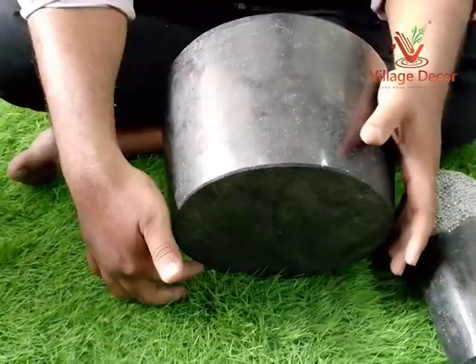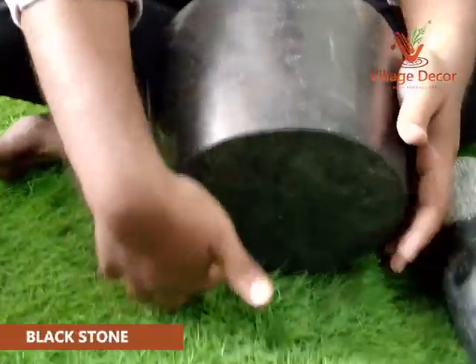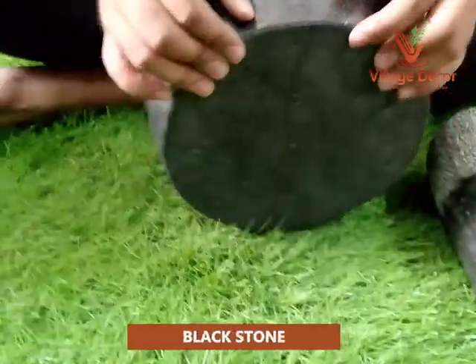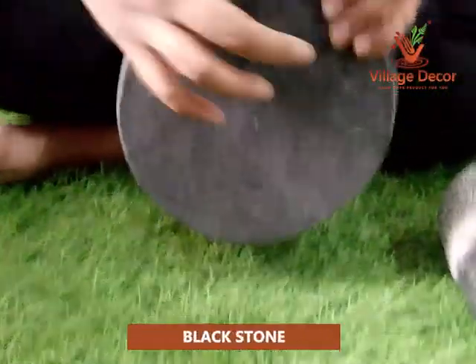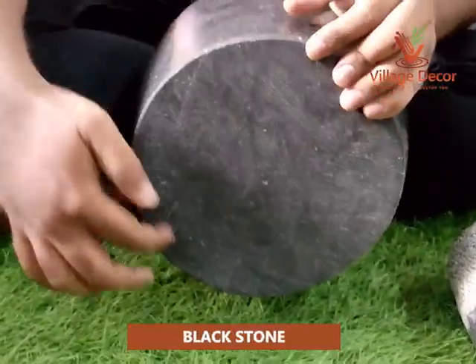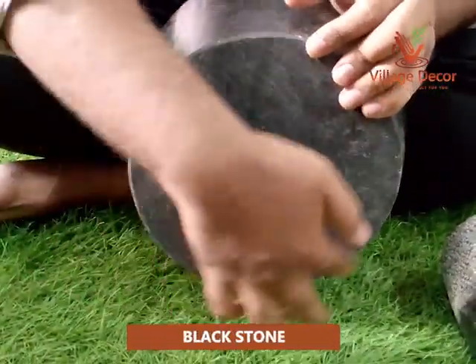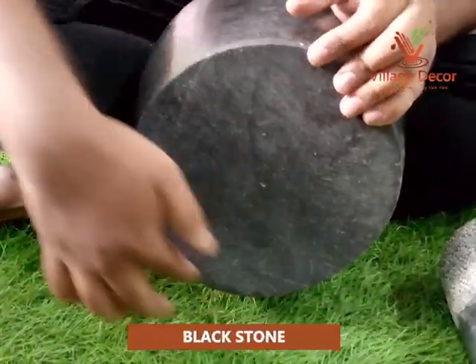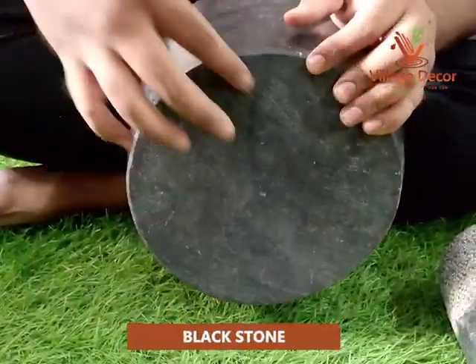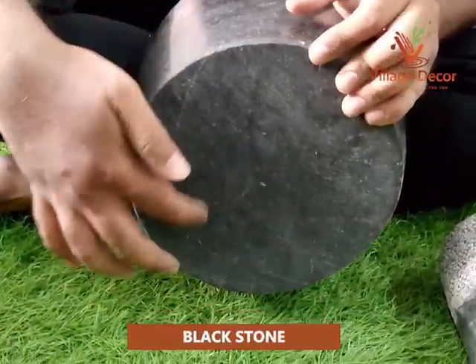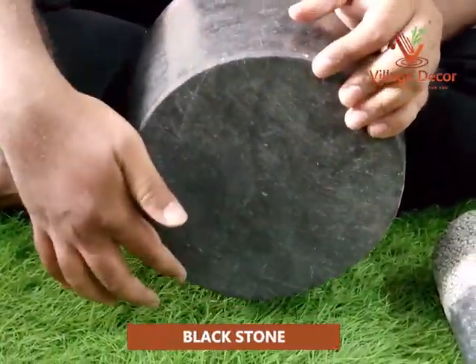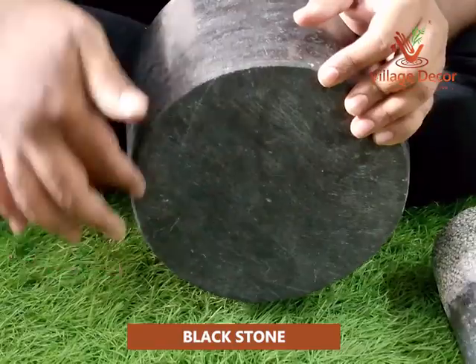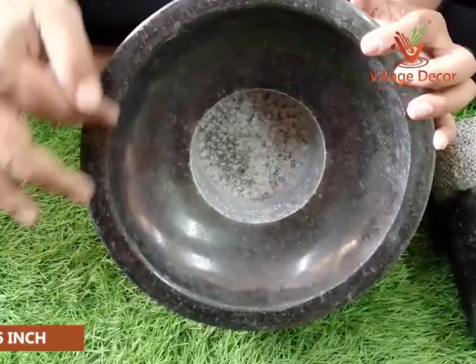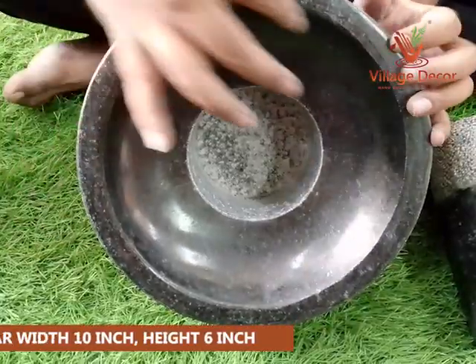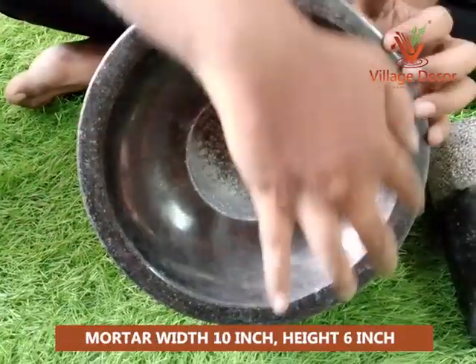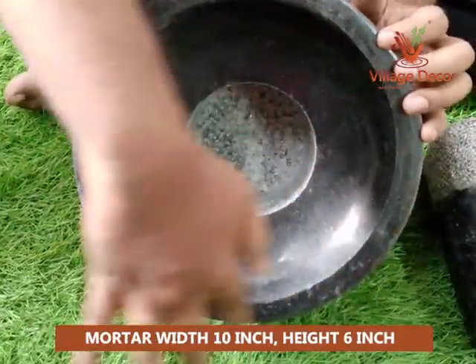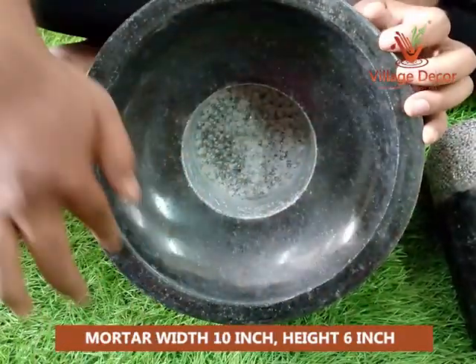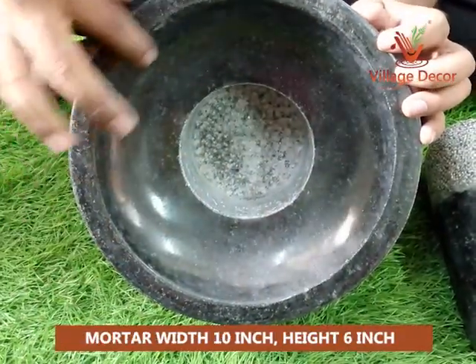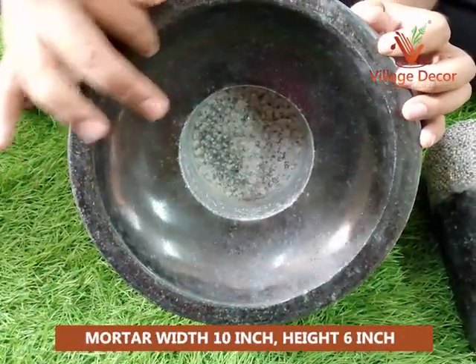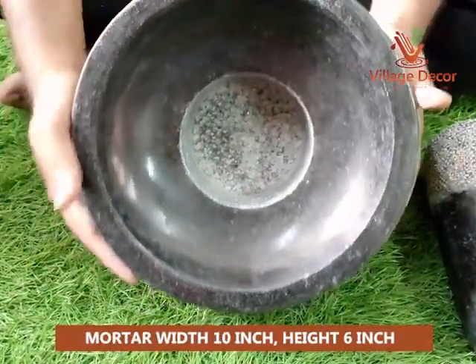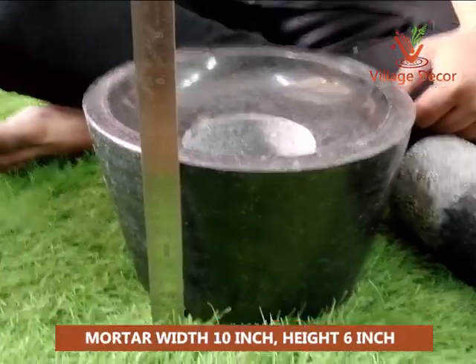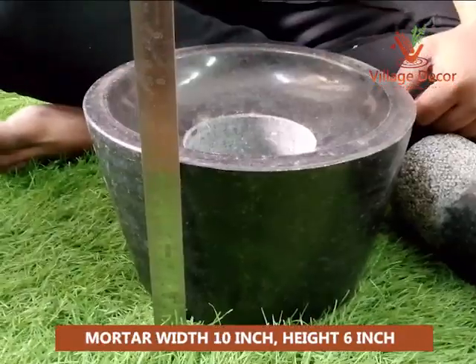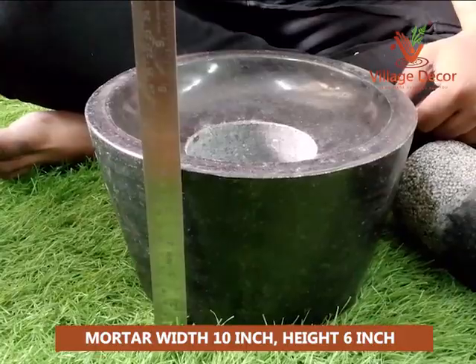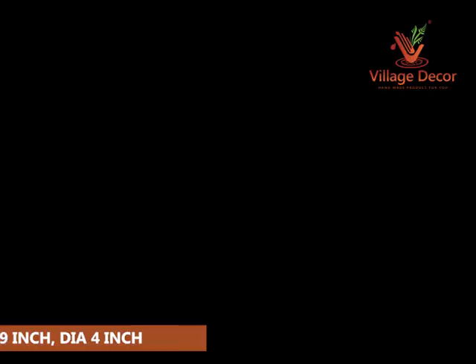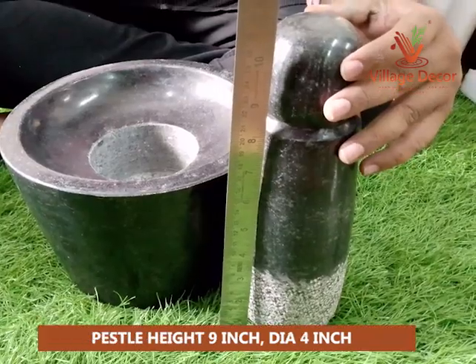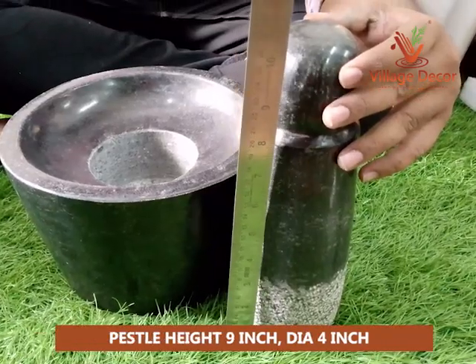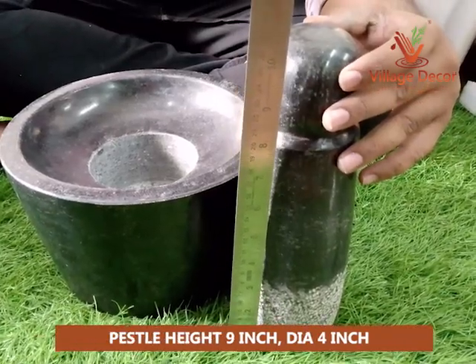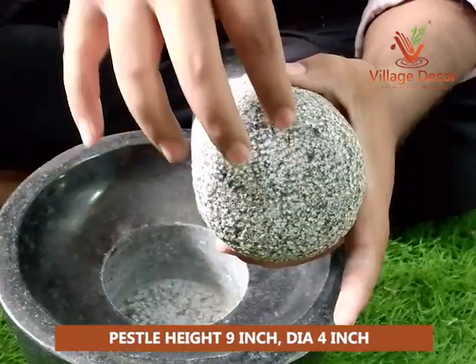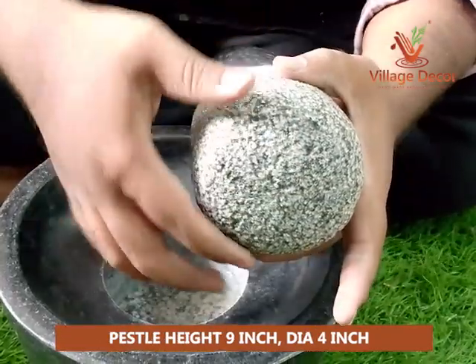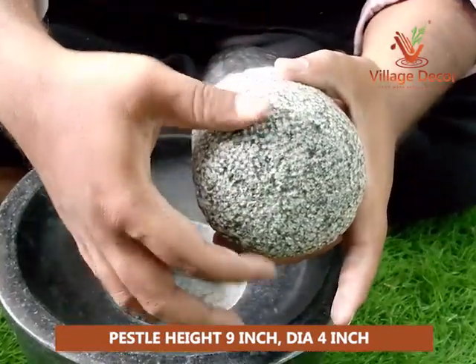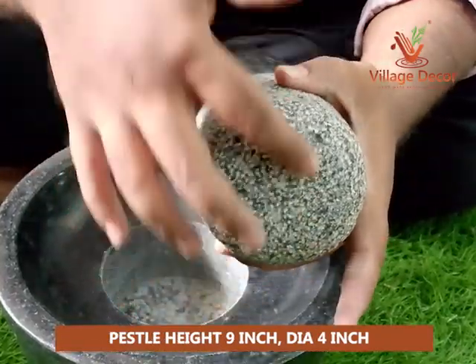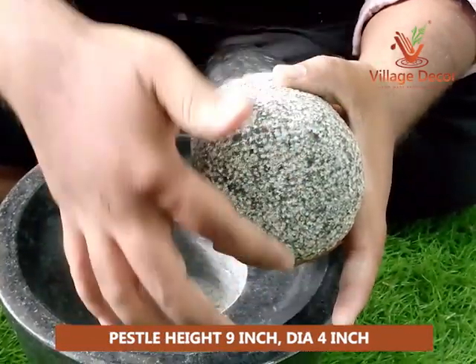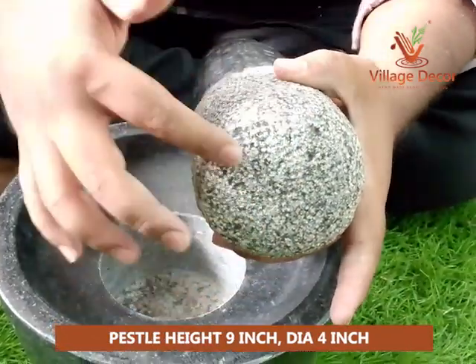This Atukal is crafted from durable black stone for long-lasting performance. The width of the mortar is 10 inches and the height is 6 inches. The height of the pestle is 9 inches and the diameter is 4 inches.